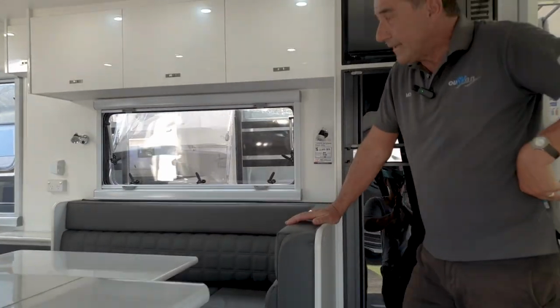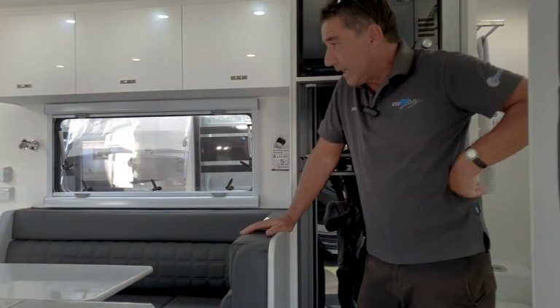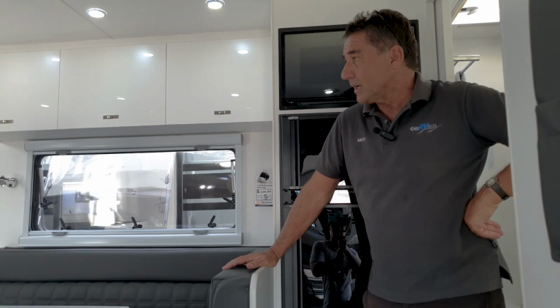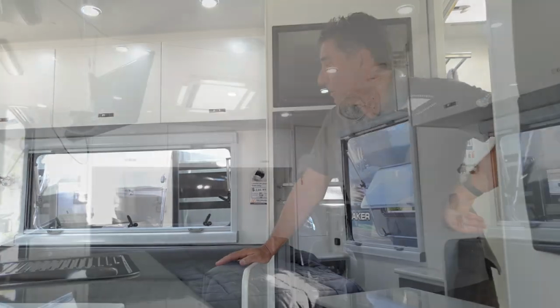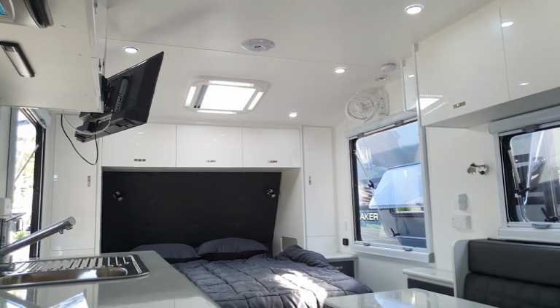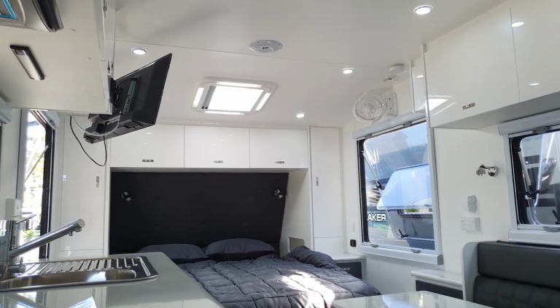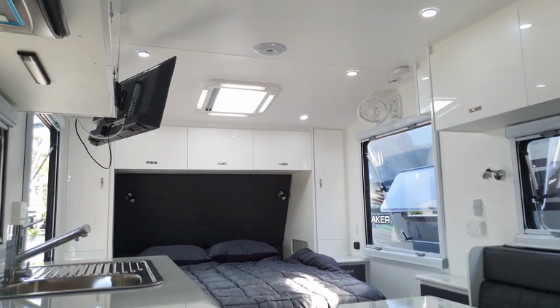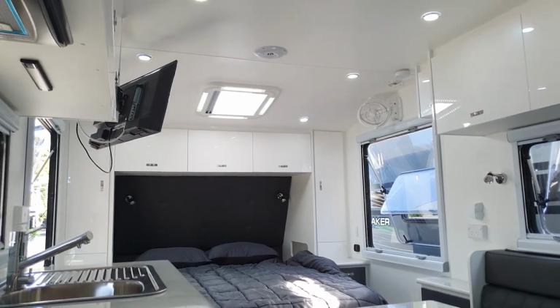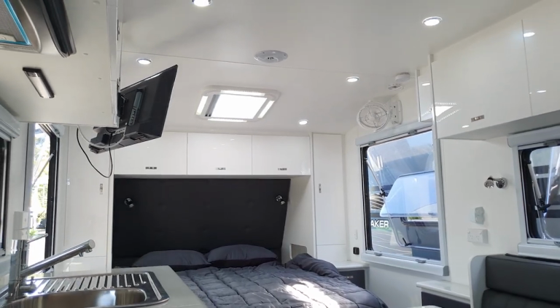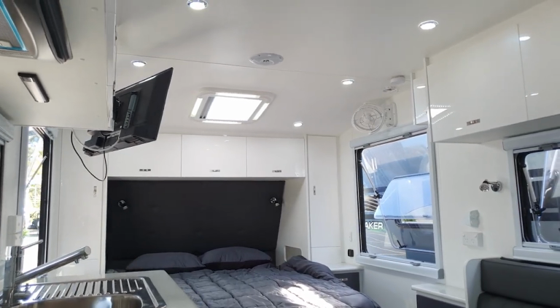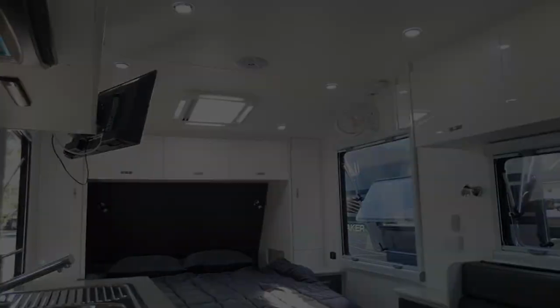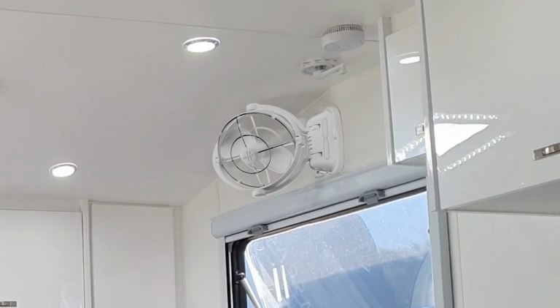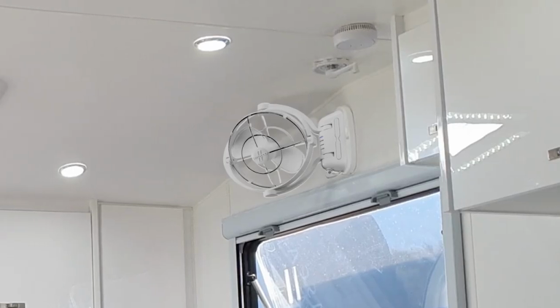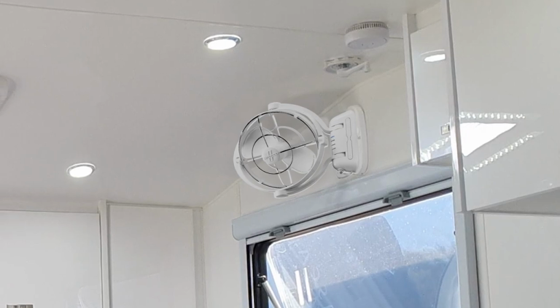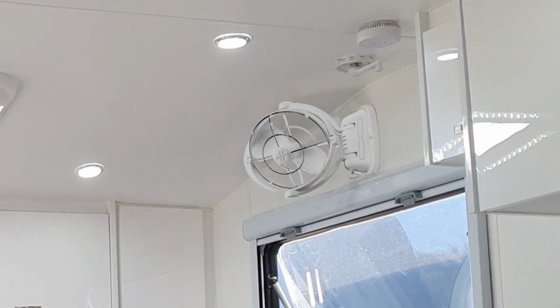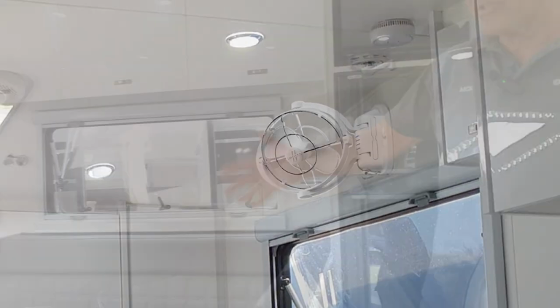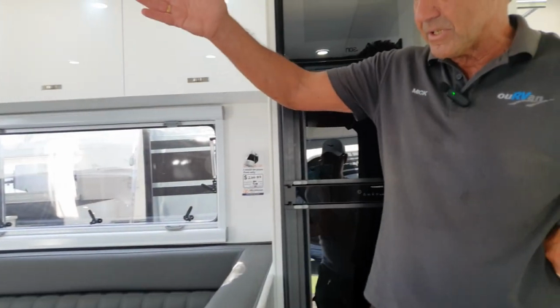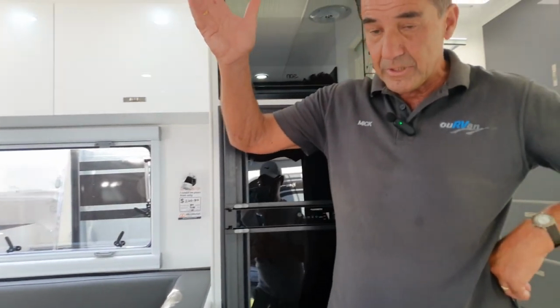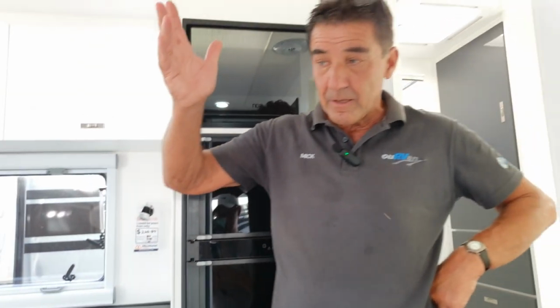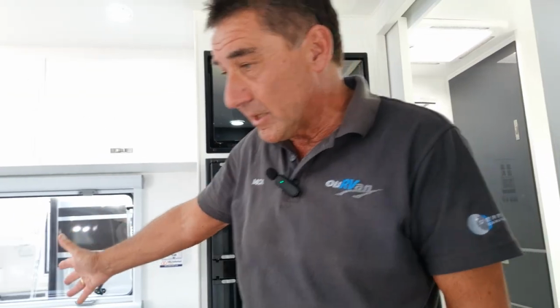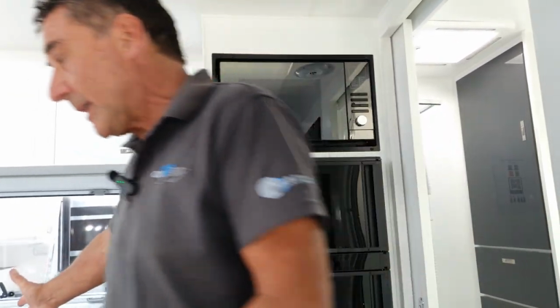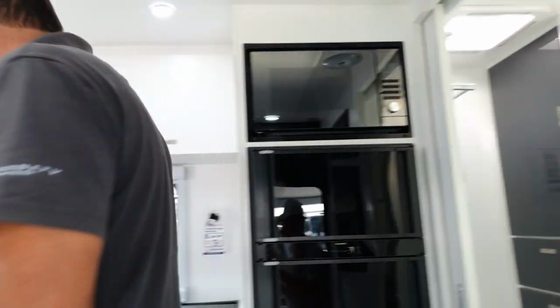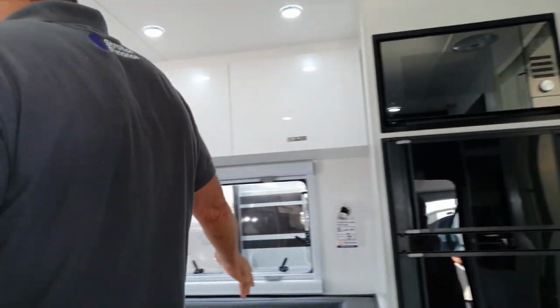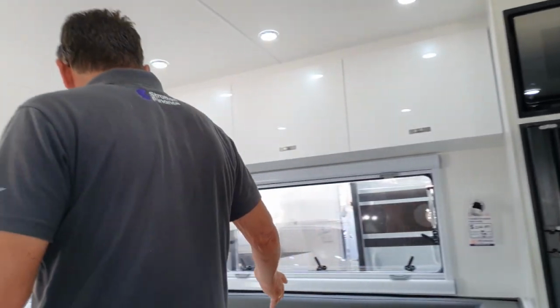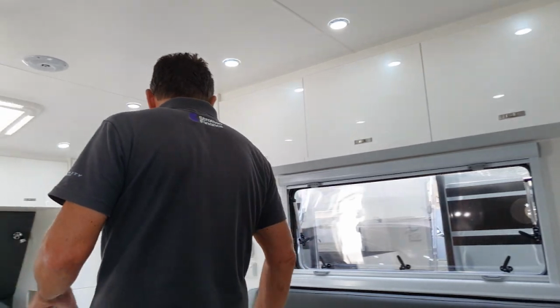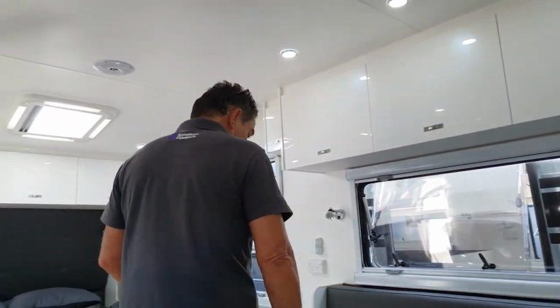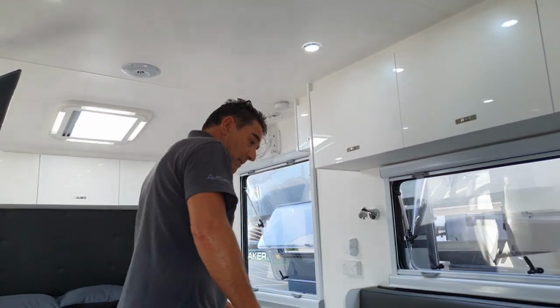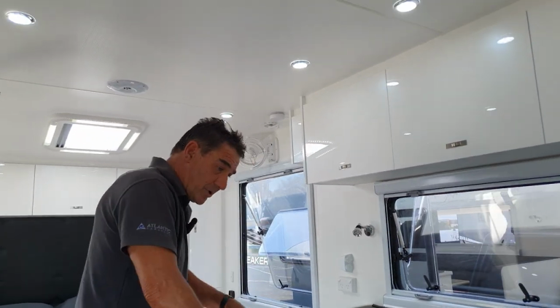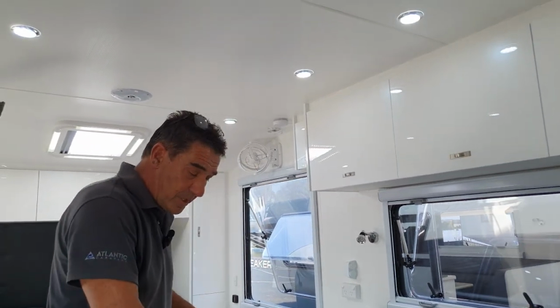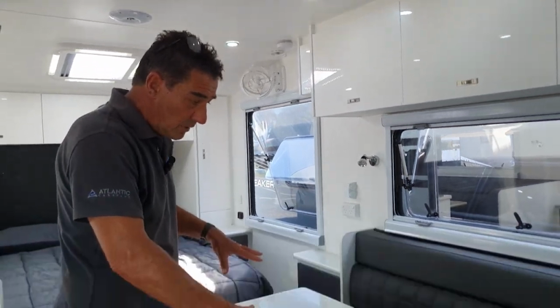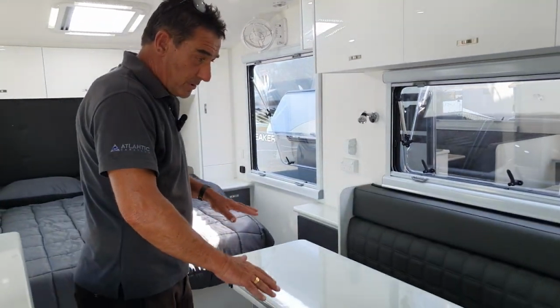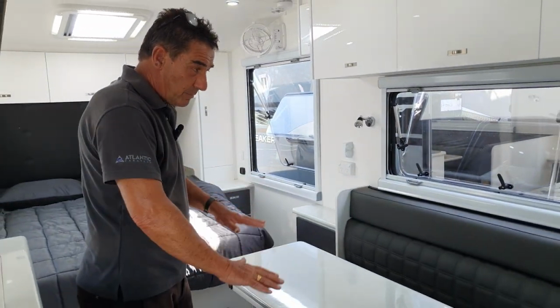Interior-wise, this van comes standard with a Queen bed, typical air conditioning, Scirocco fan, and TVs included as a package. This is an L-shaped lounge, but you have the option of a cafe lounge with a full swivel table which goes up and down.